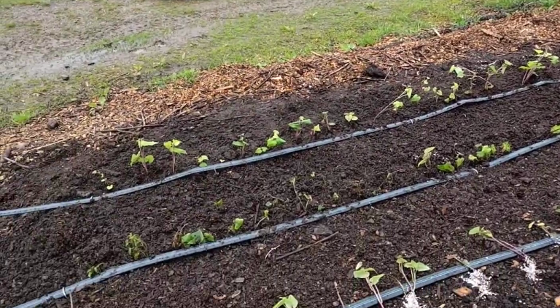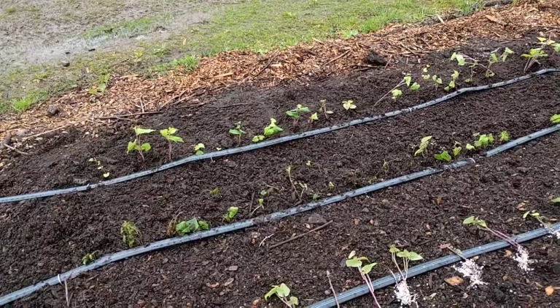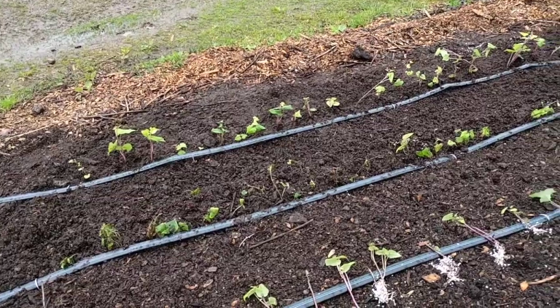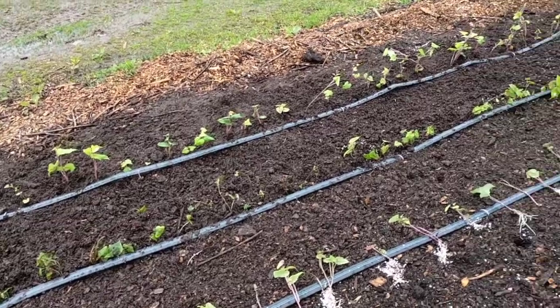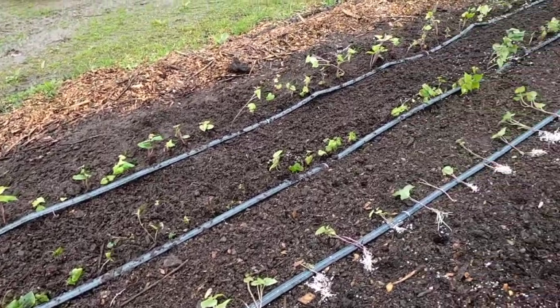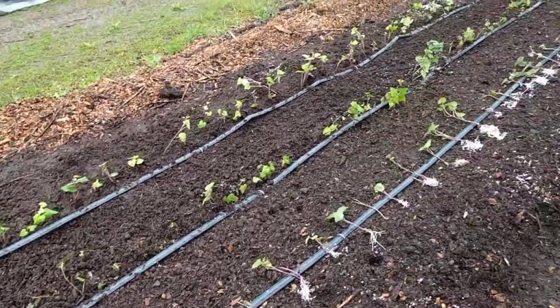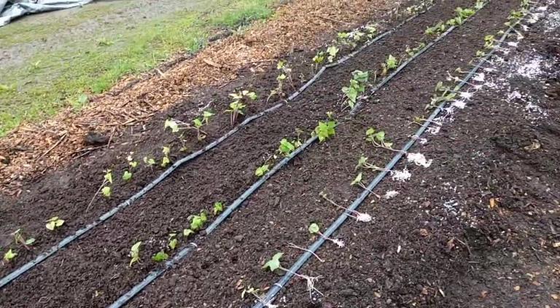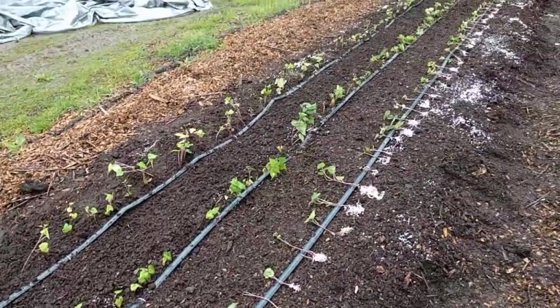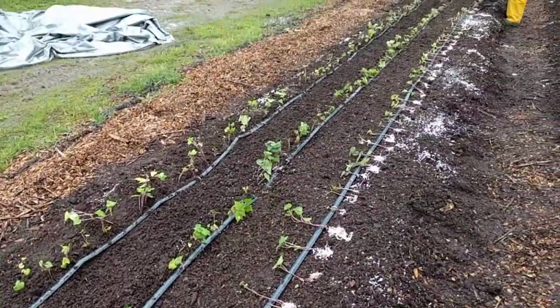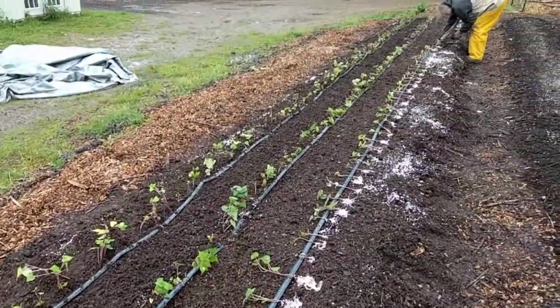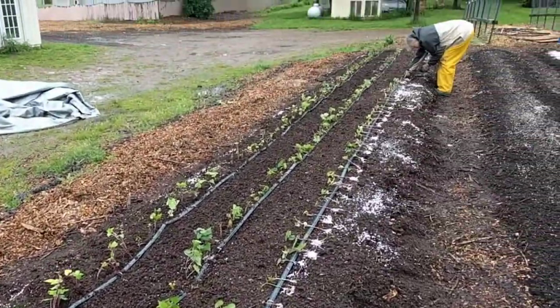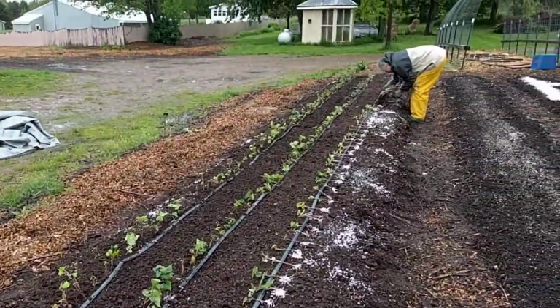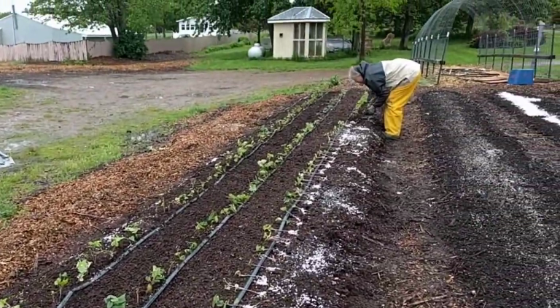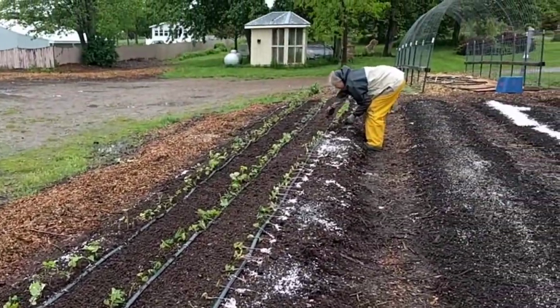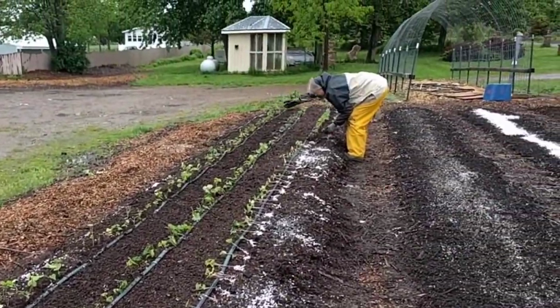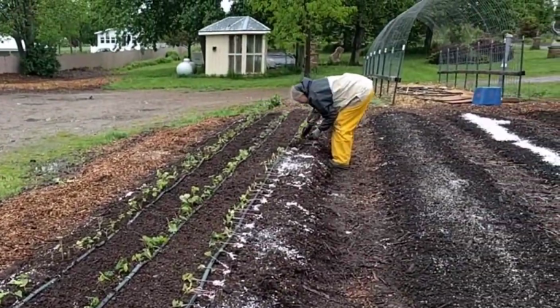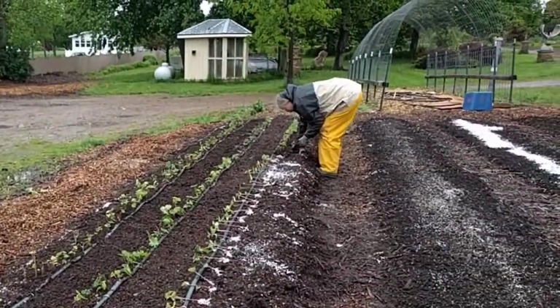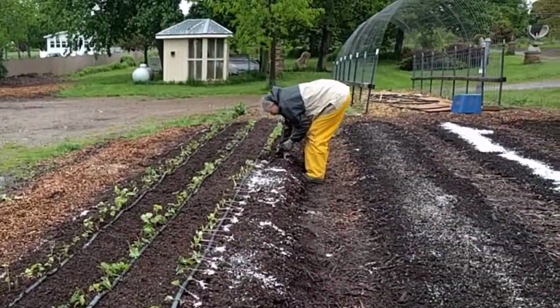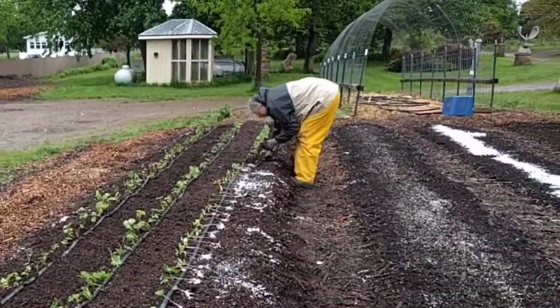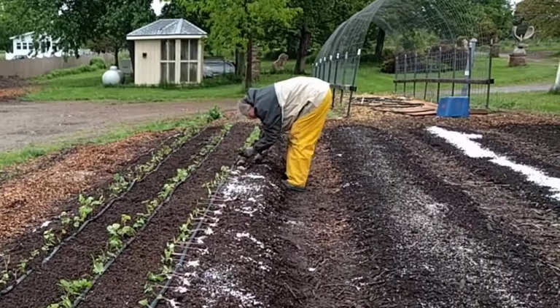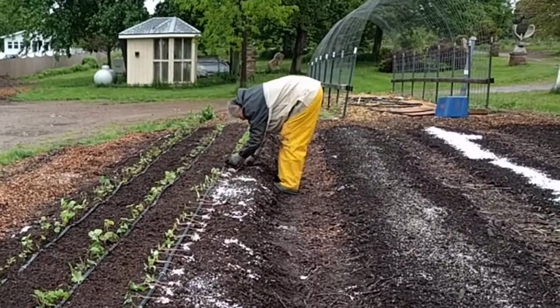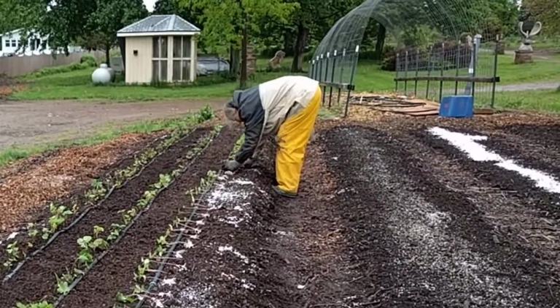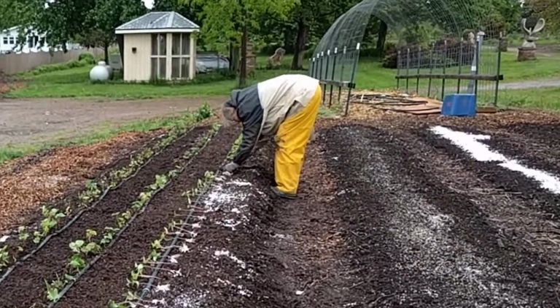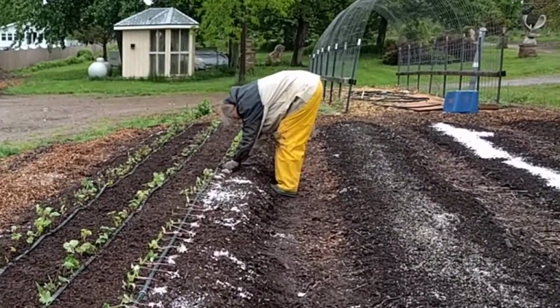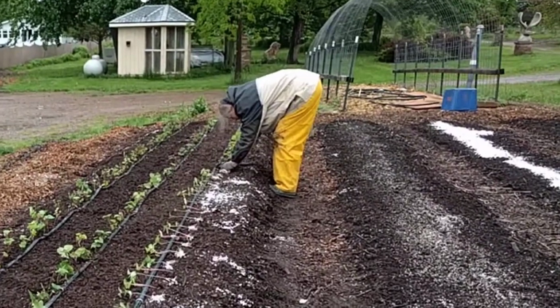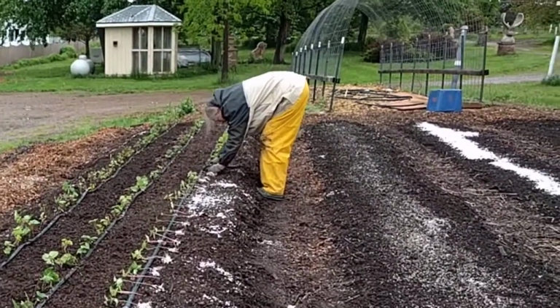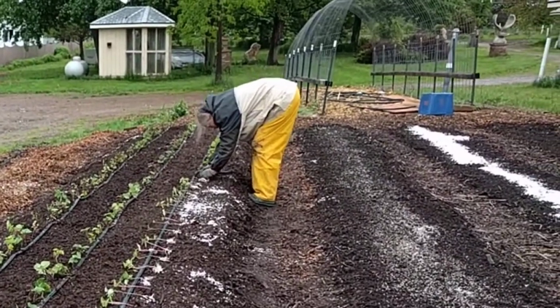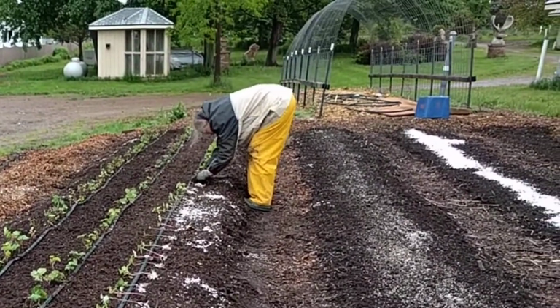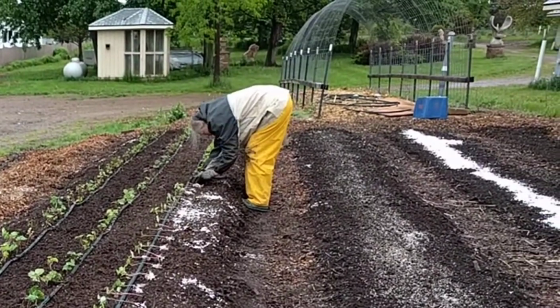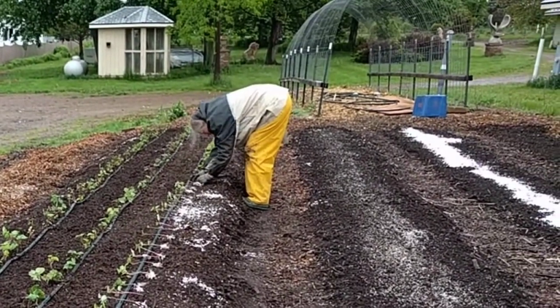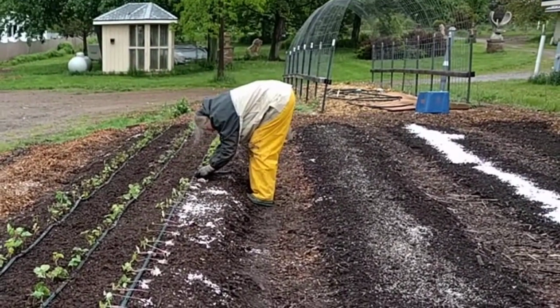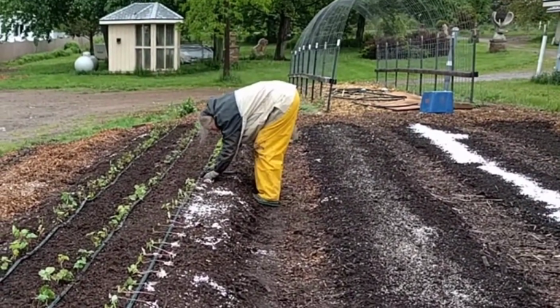We got three drip tapes down. We'll see how this works out this year. And that's our update on our sweet potatoes.